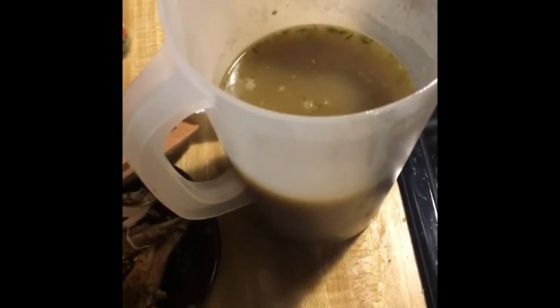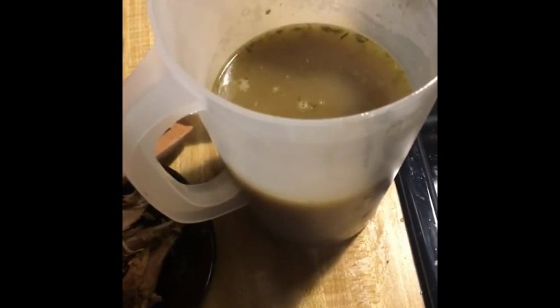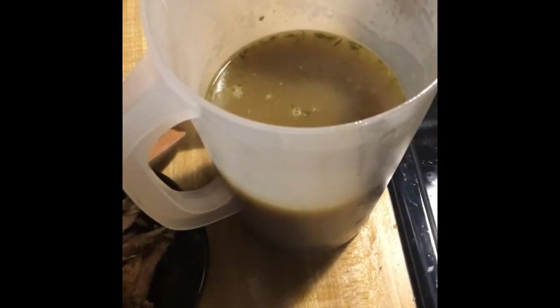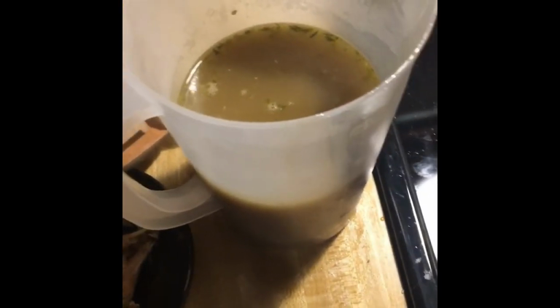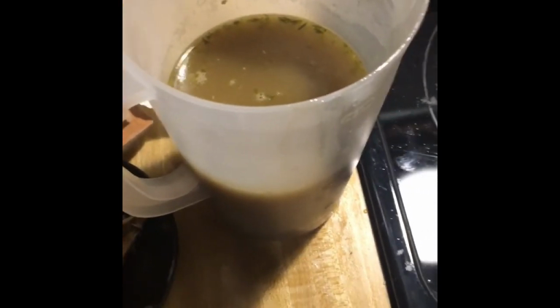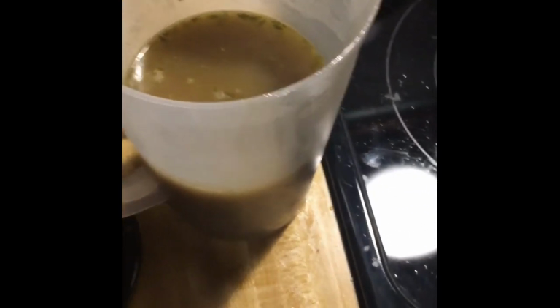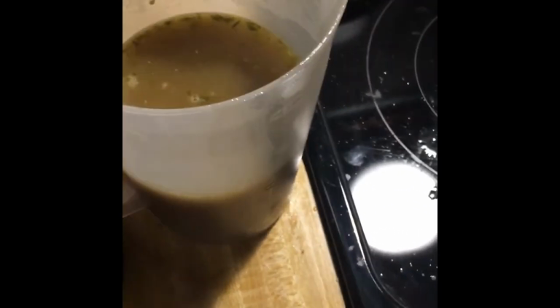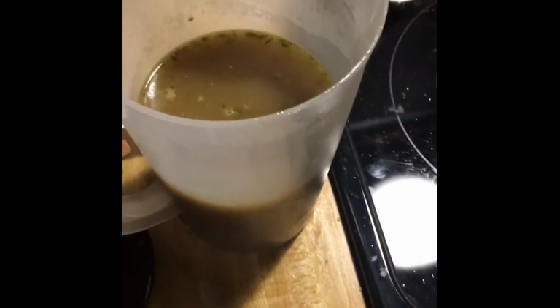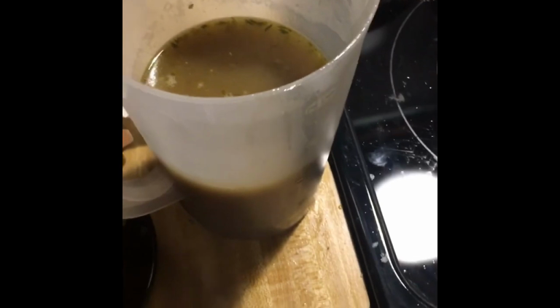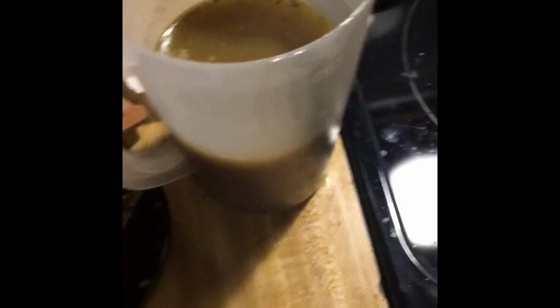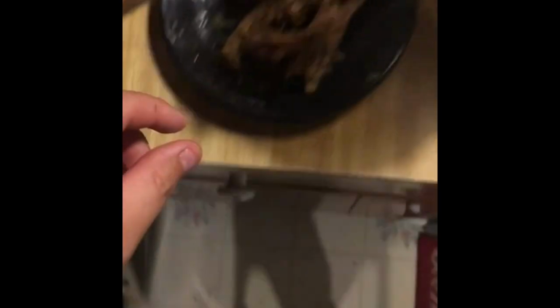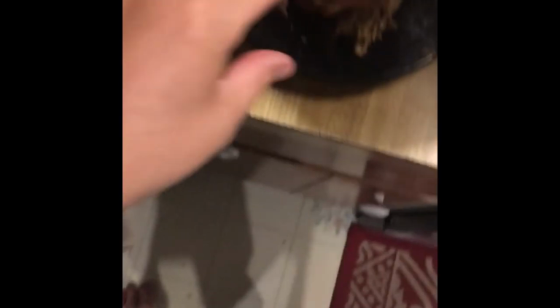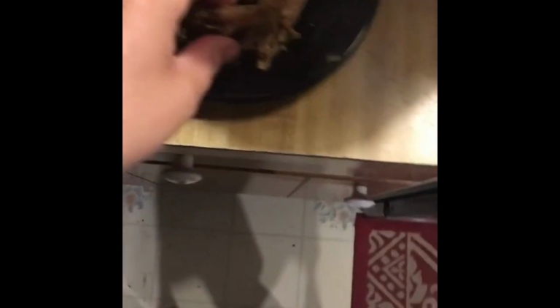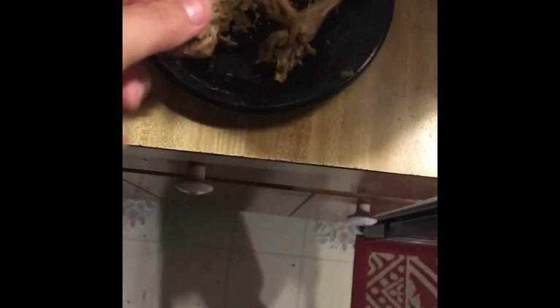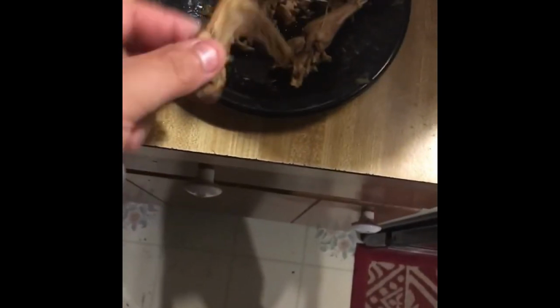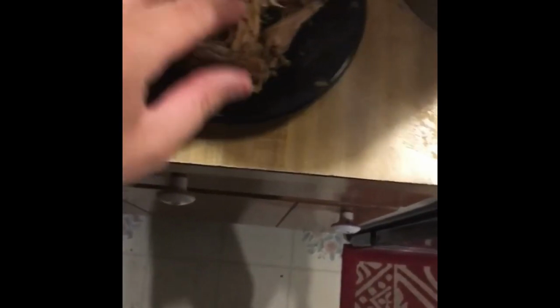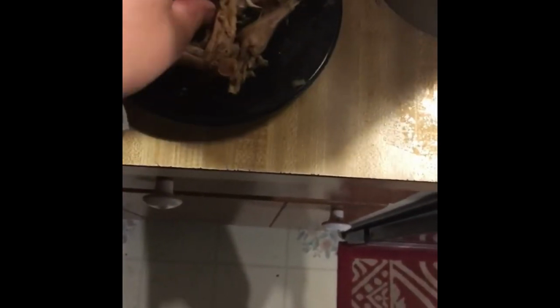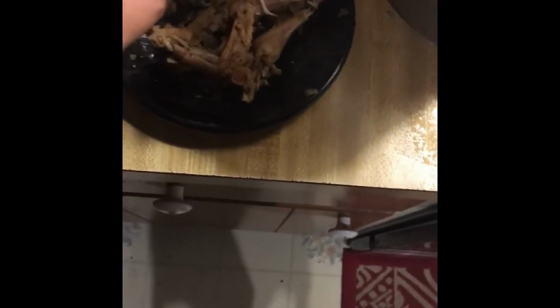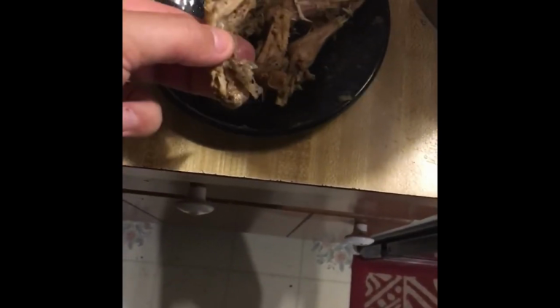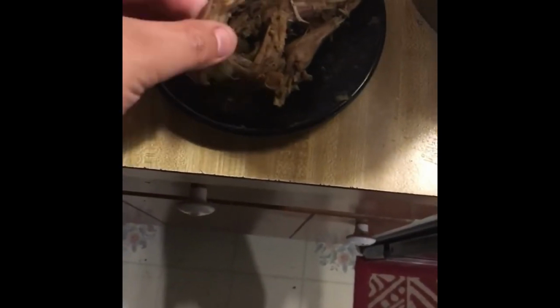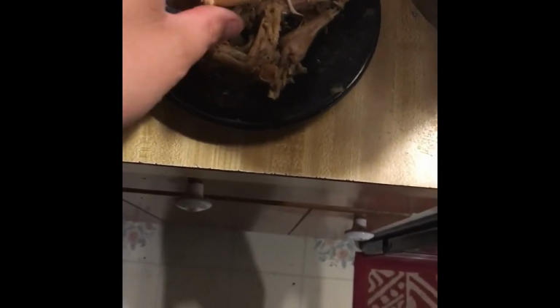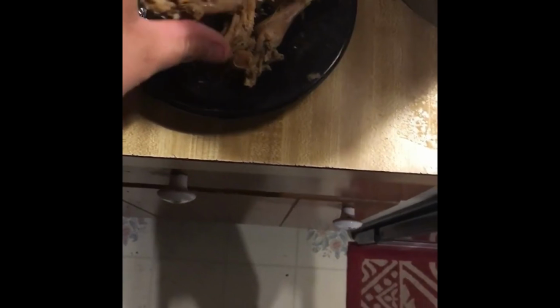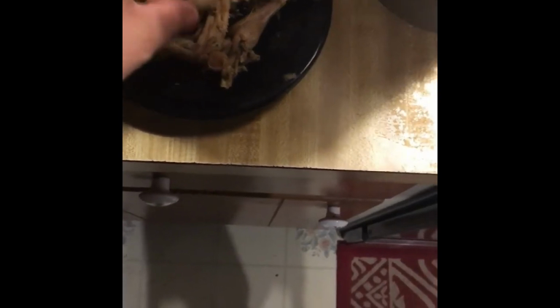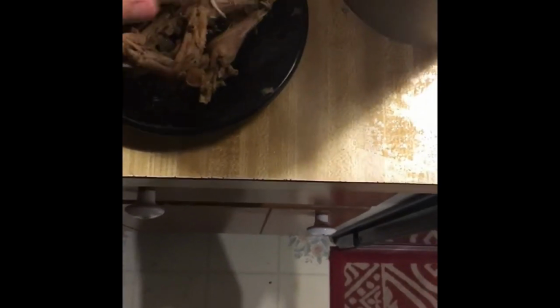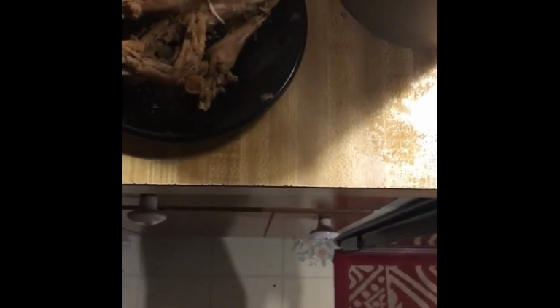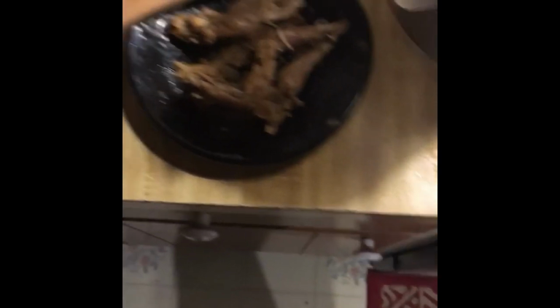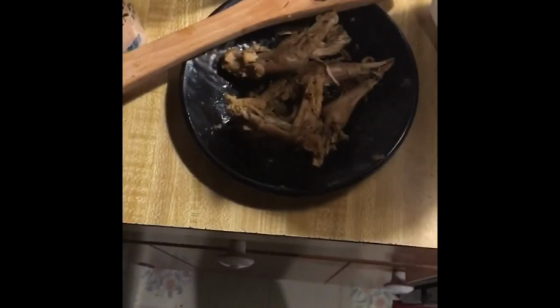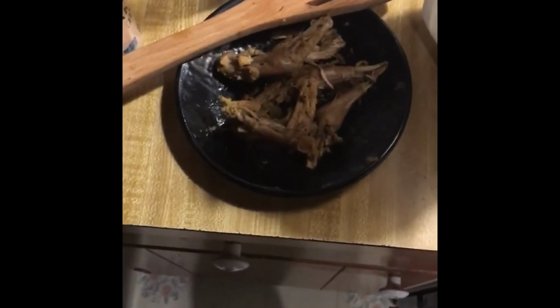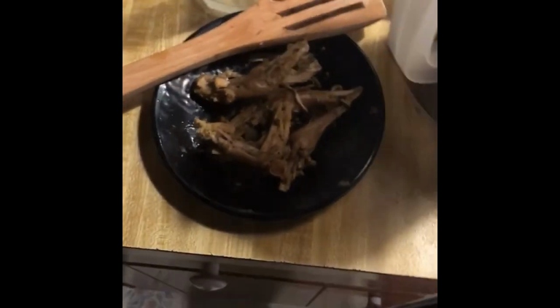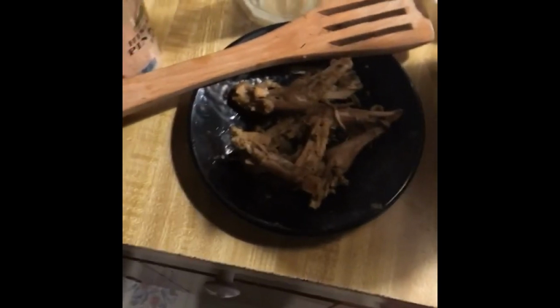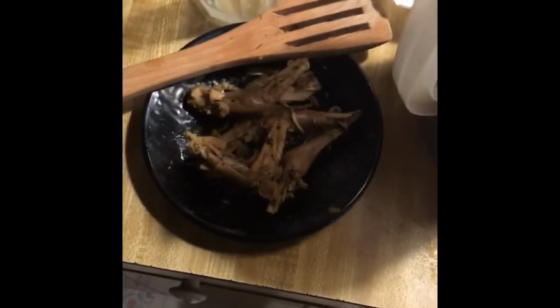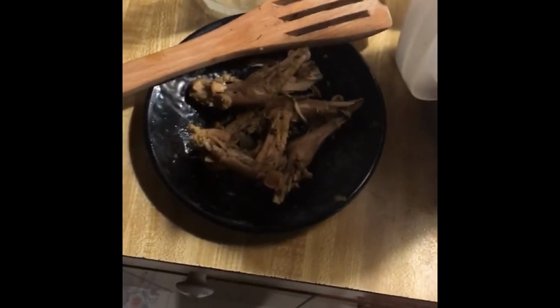I'll be using this in a soup, maybe two. Pulled out some of the legs and wings that still had a lot of meat on them, and I'll rip that off and put it in the soup too.